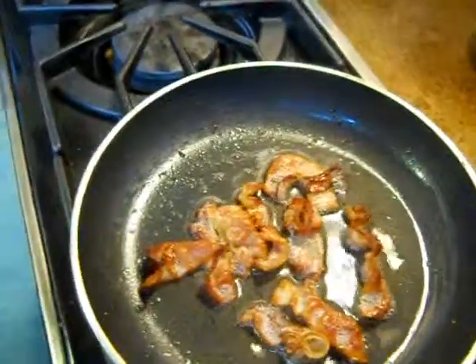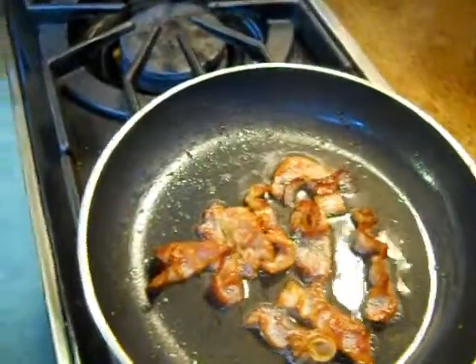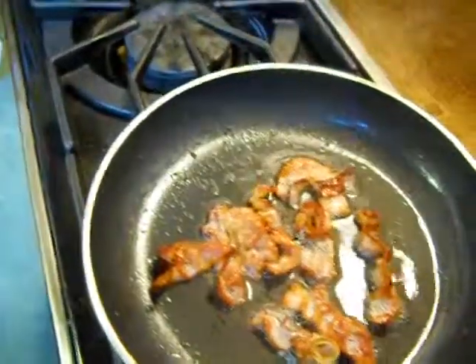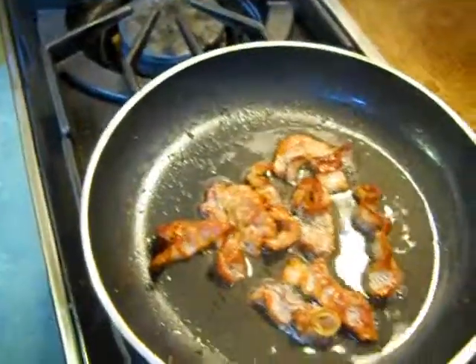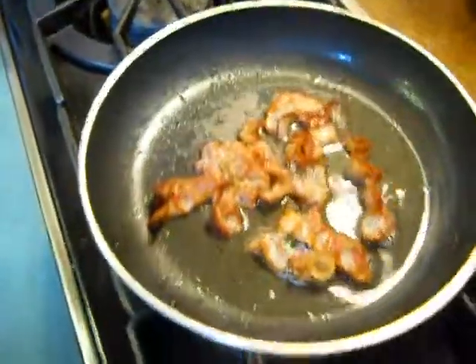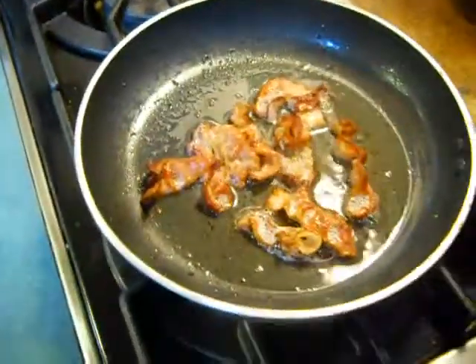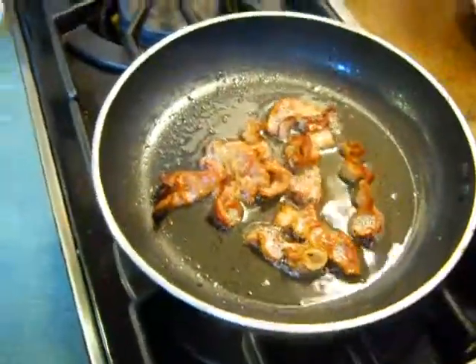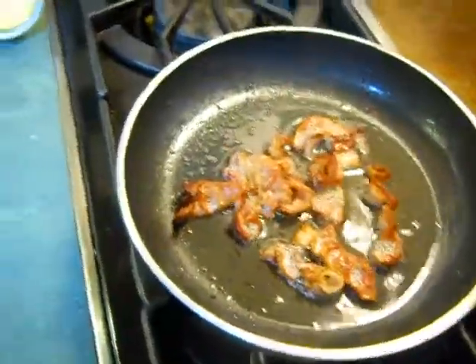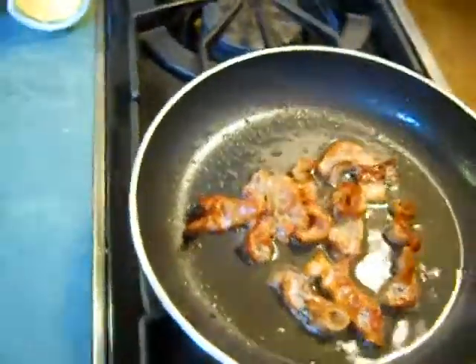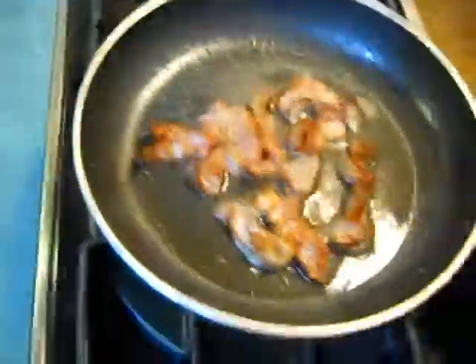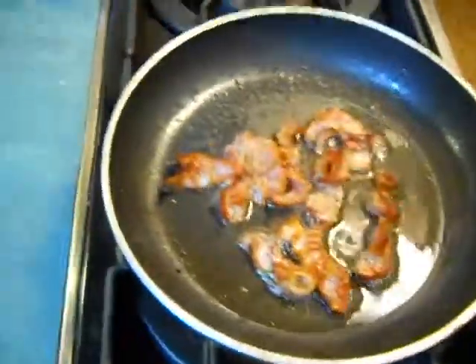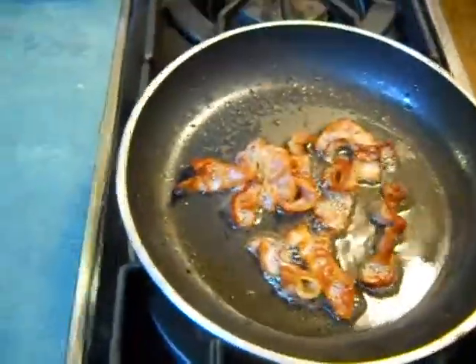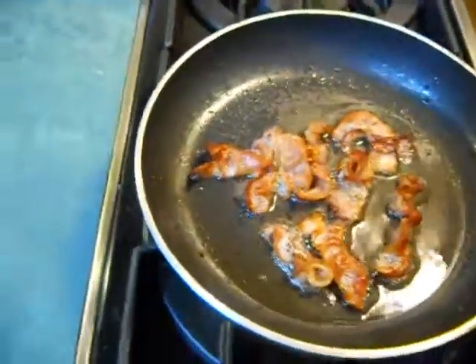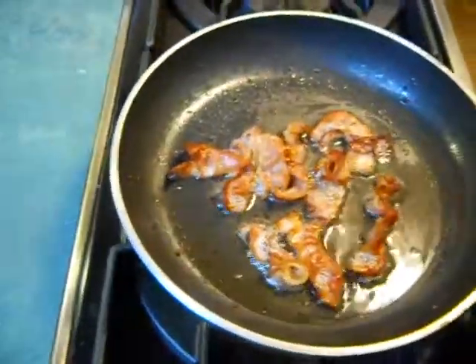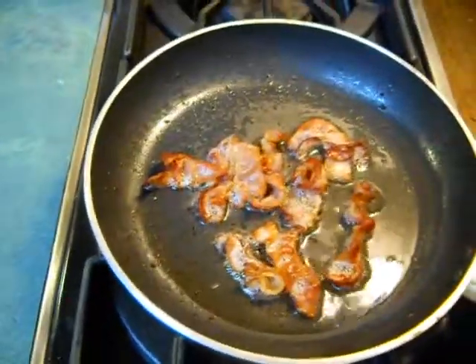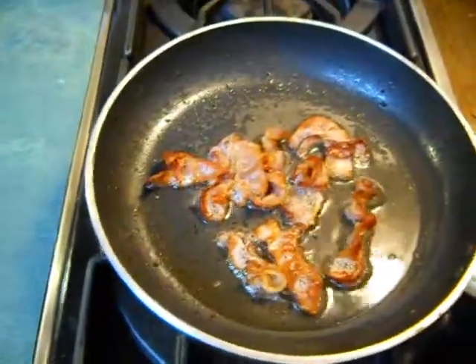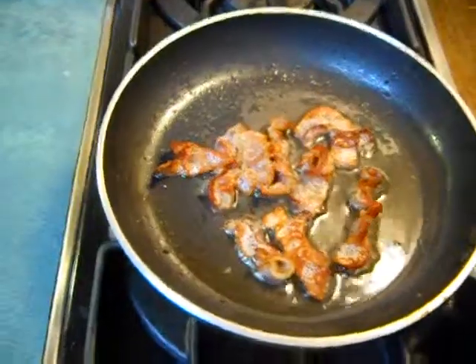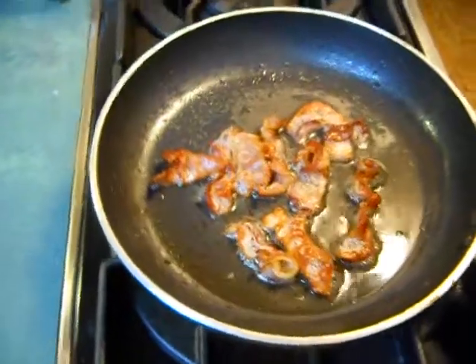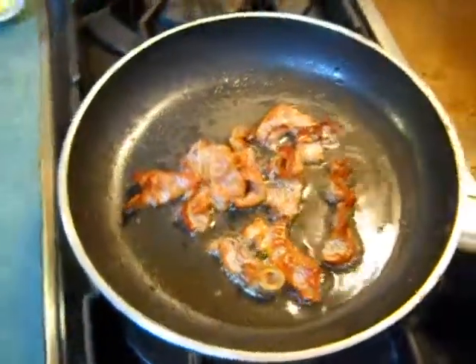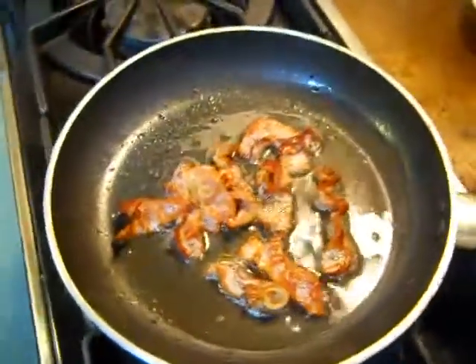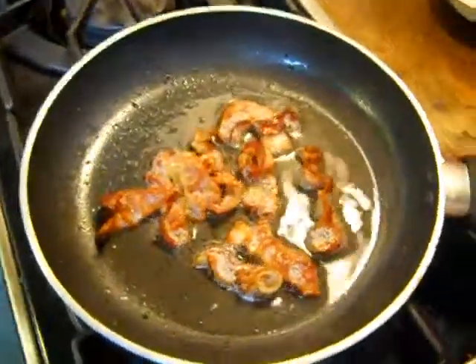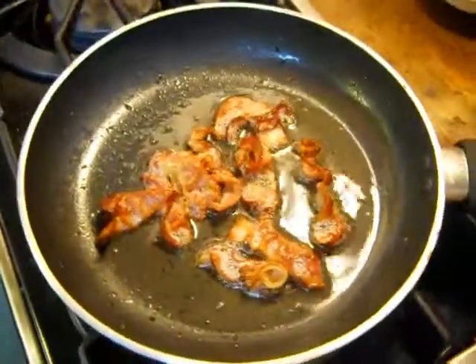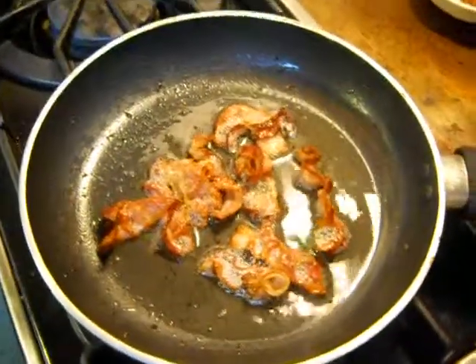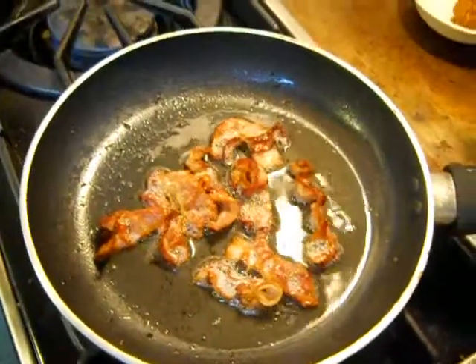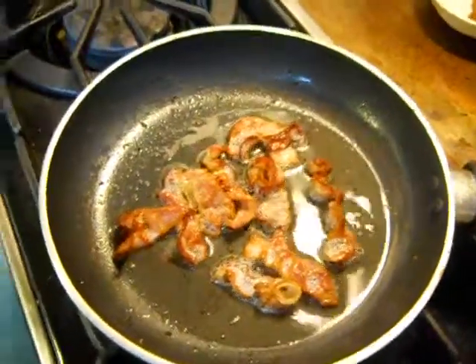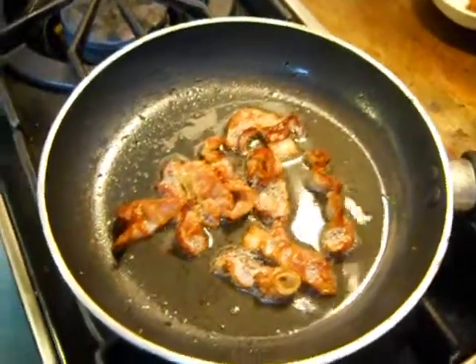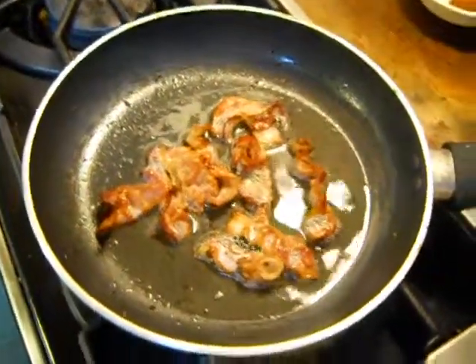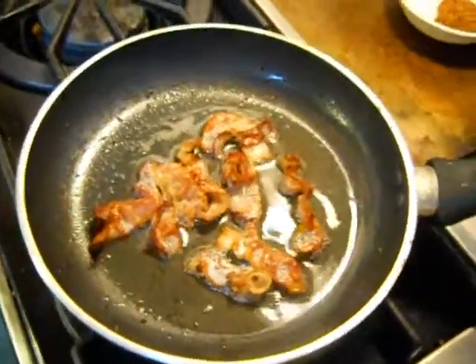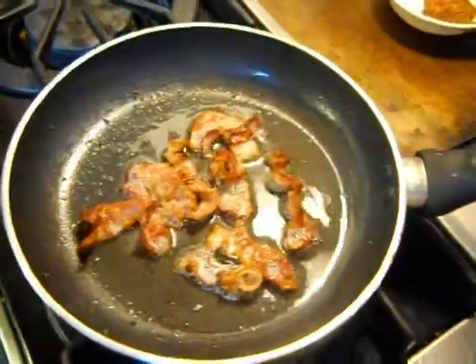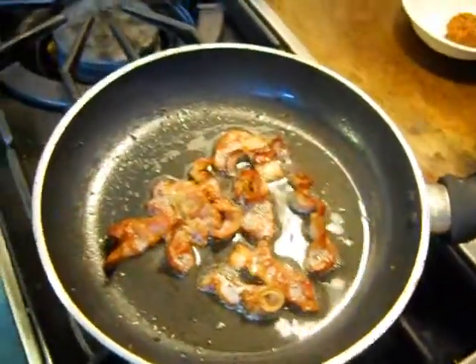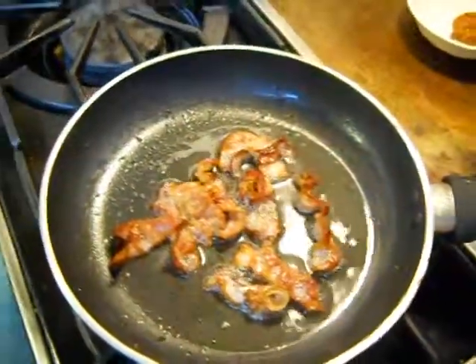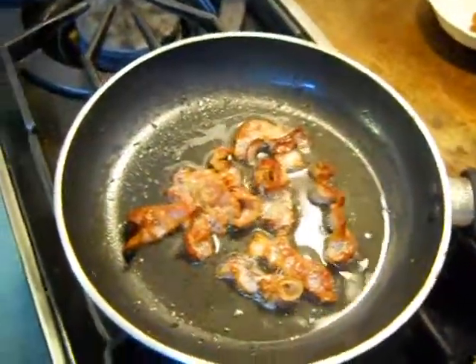My wife is watching Sex and the City, which is an HBO program — it's actually pretty good.